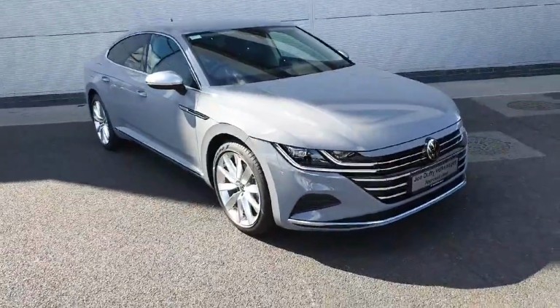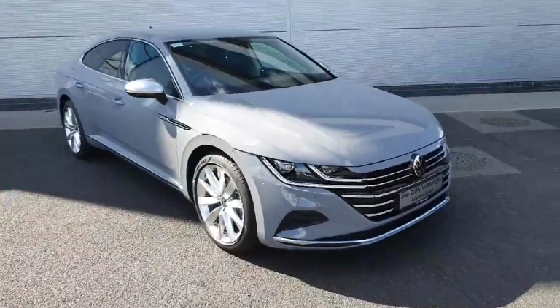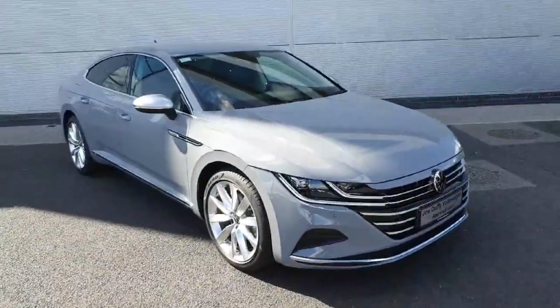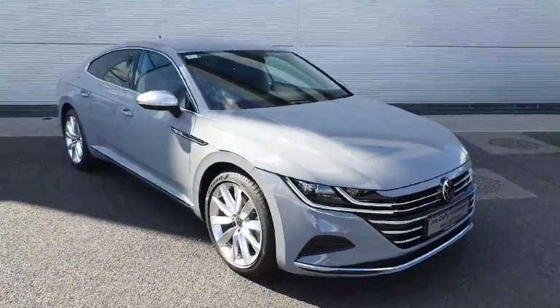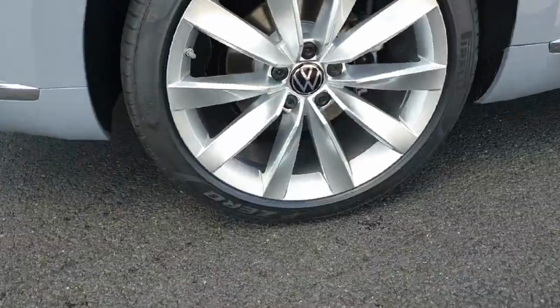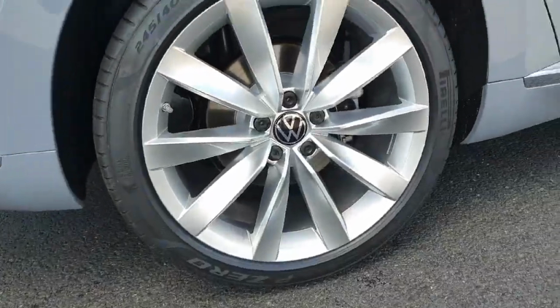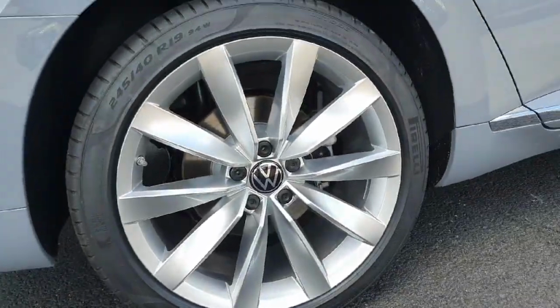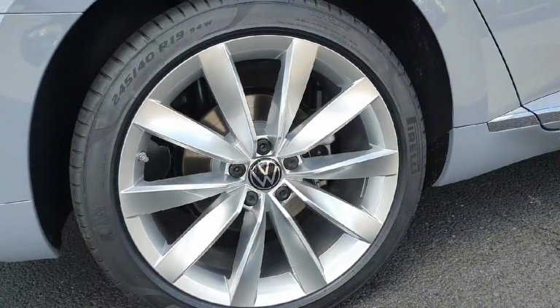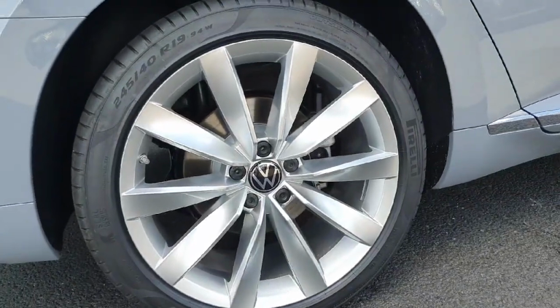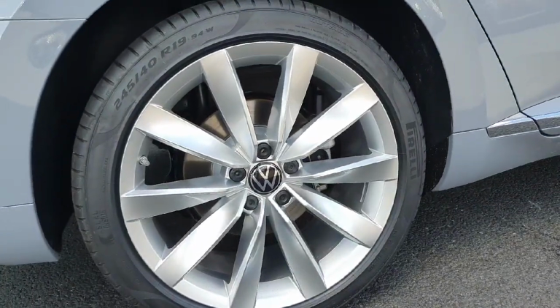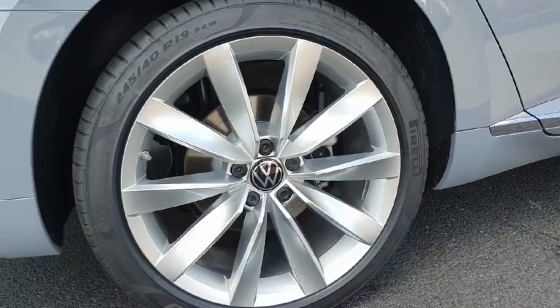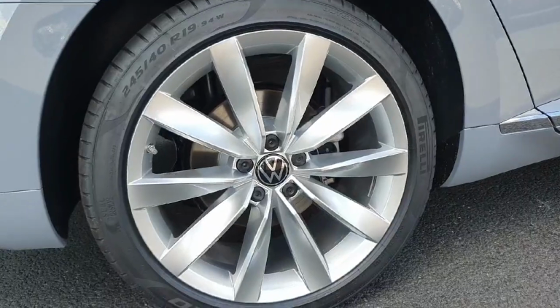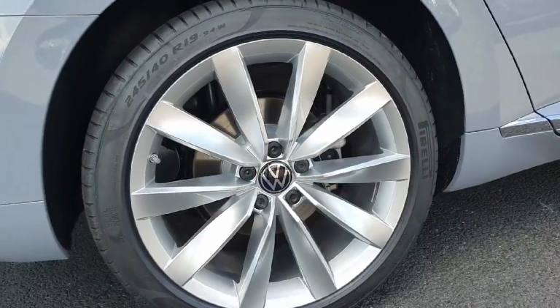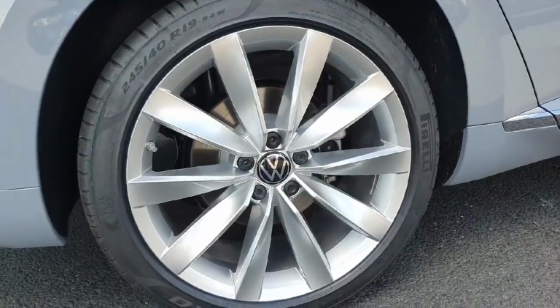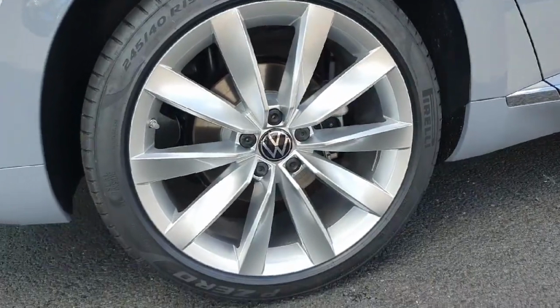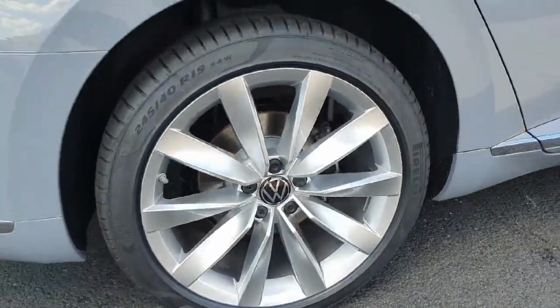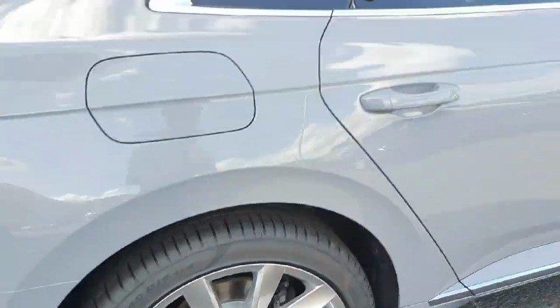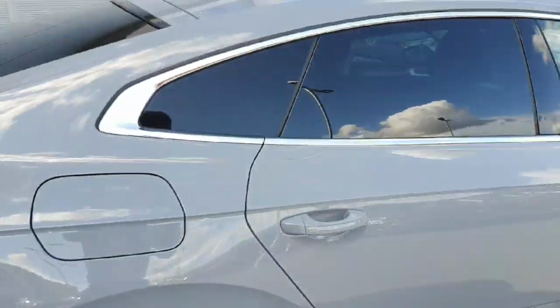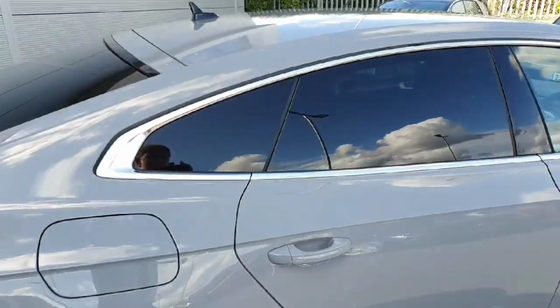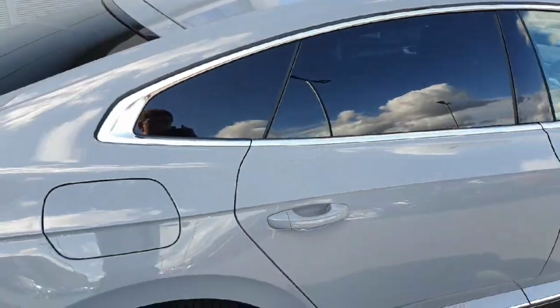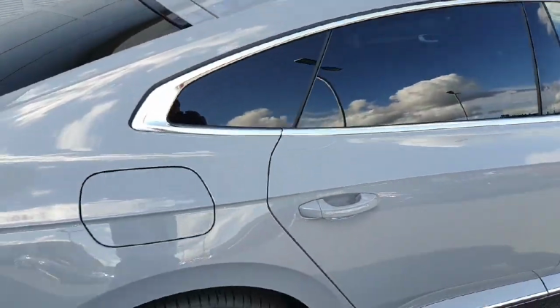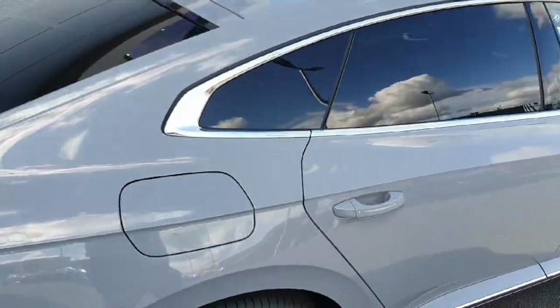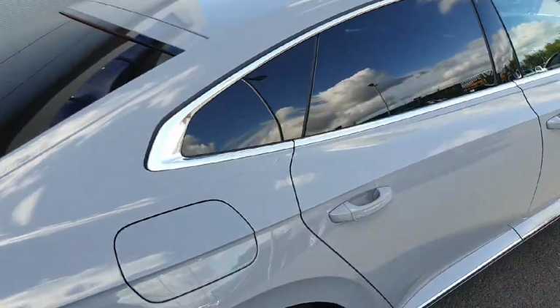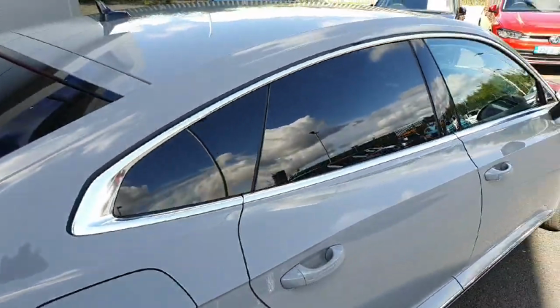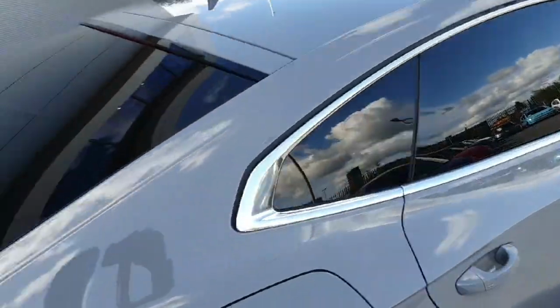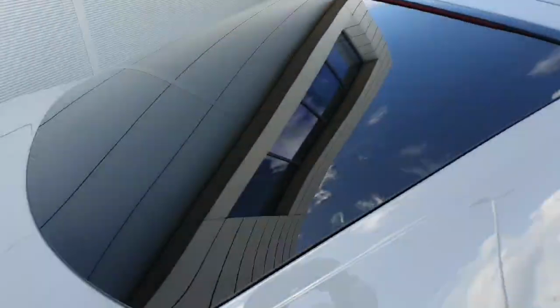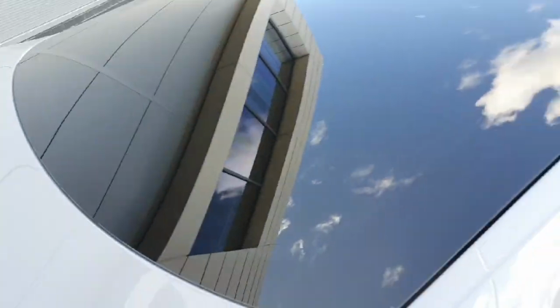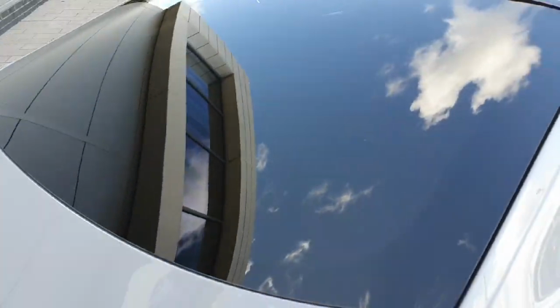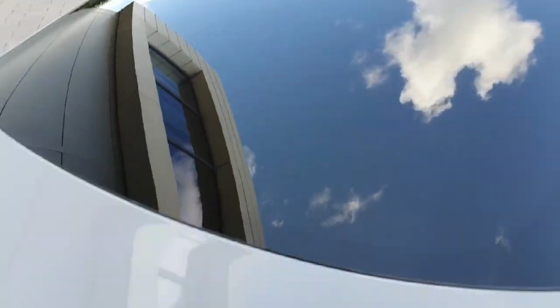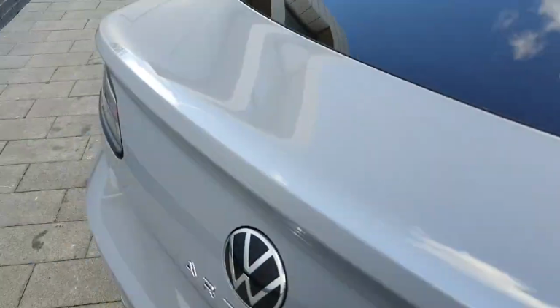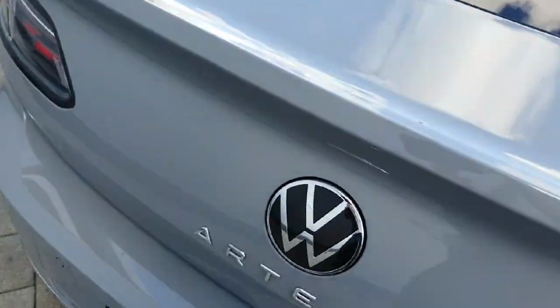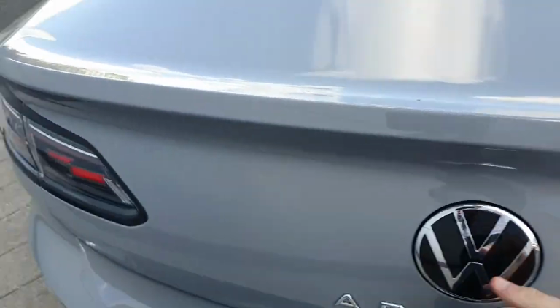Starting off here with the back — as you can see, these alloy wheels are lovely and sporty and they match up nicely with the sporty back of the car, with the rear tints on either side and then on the rear window.